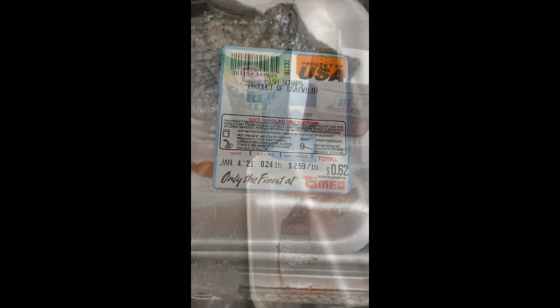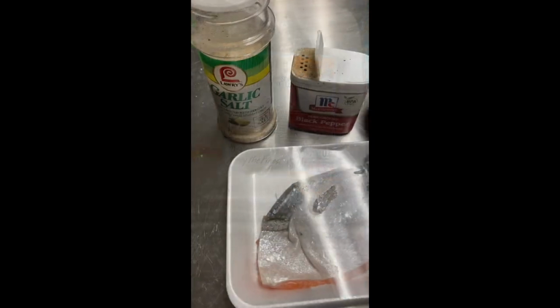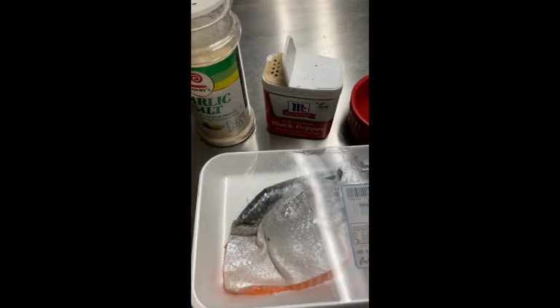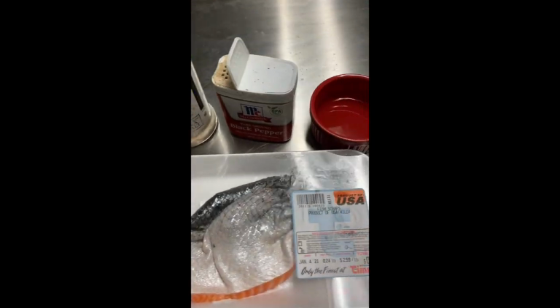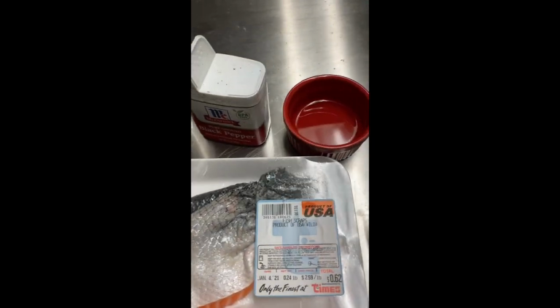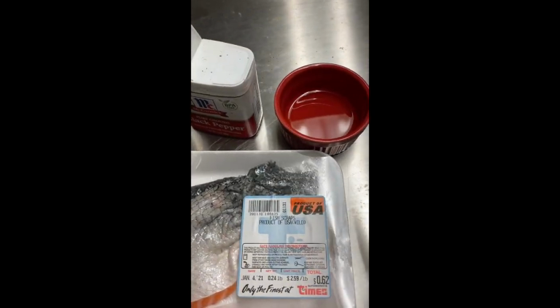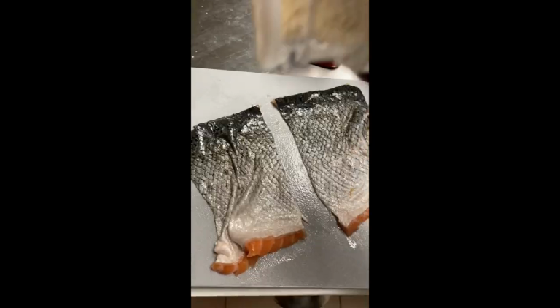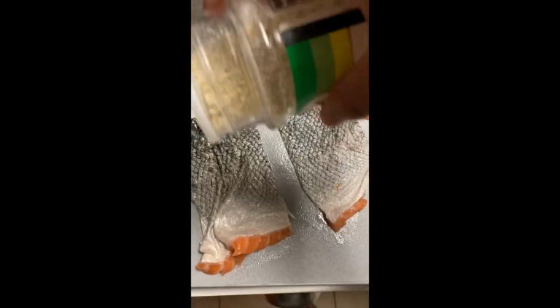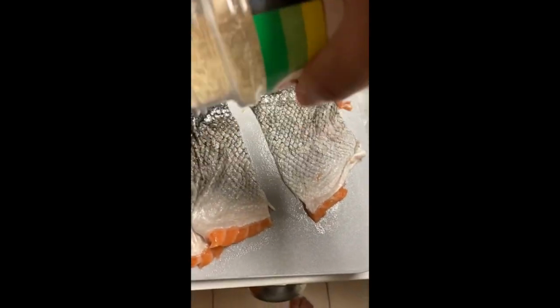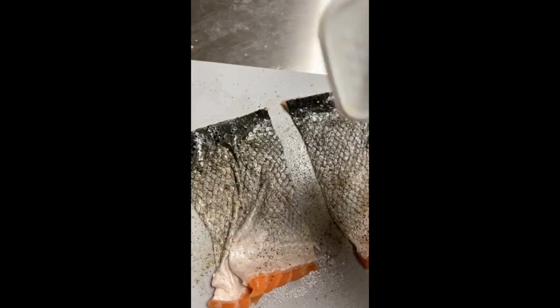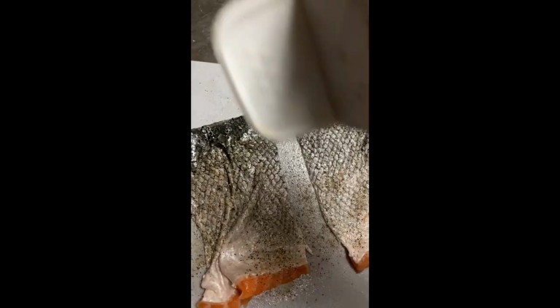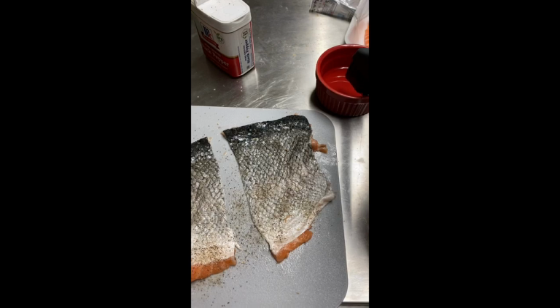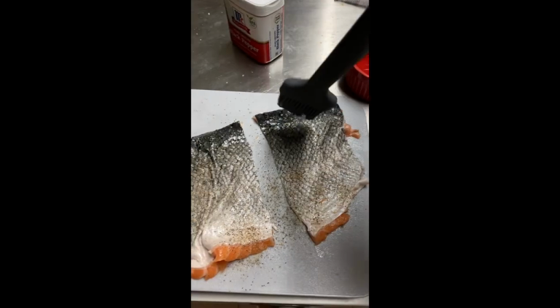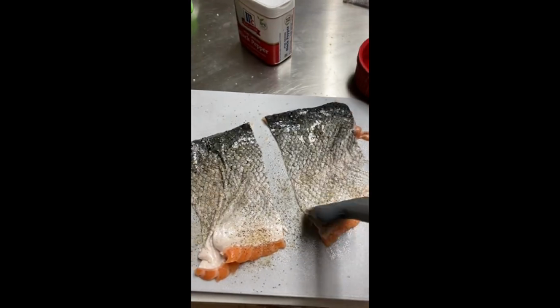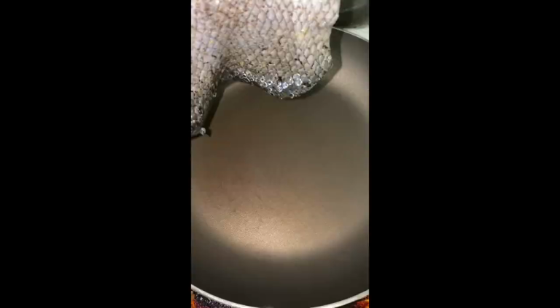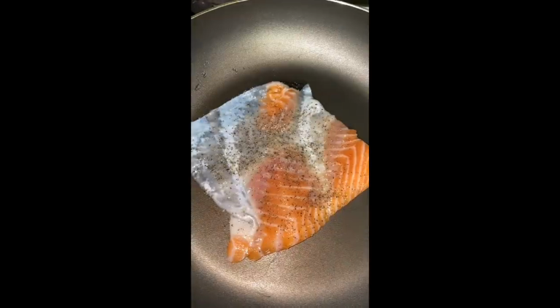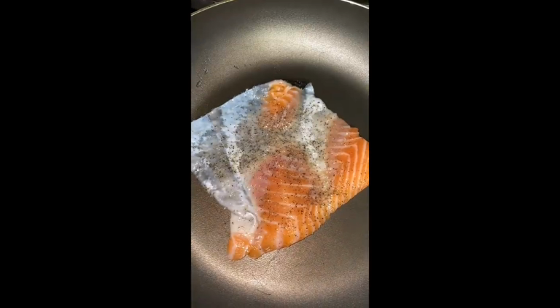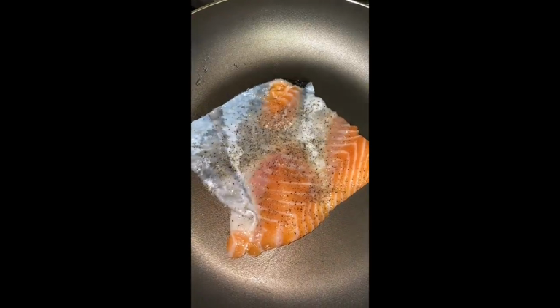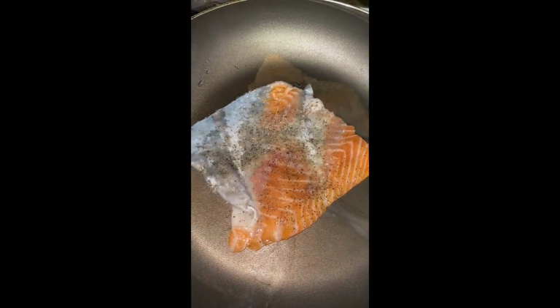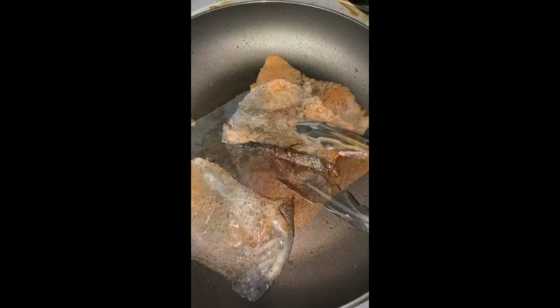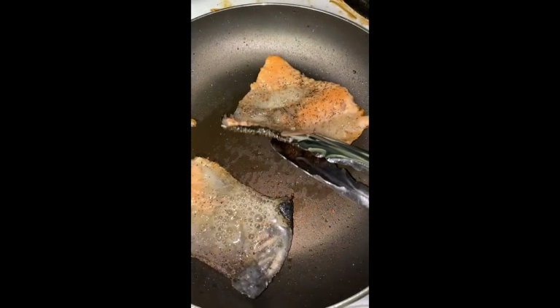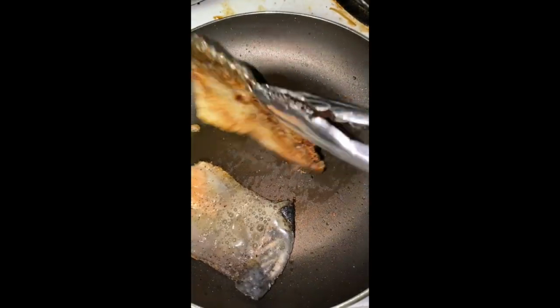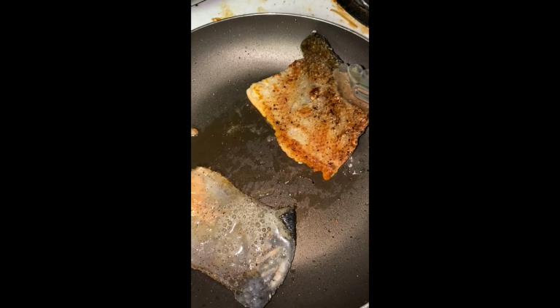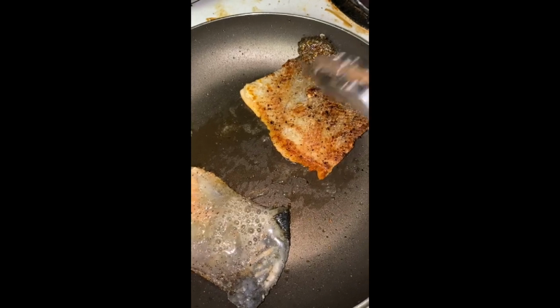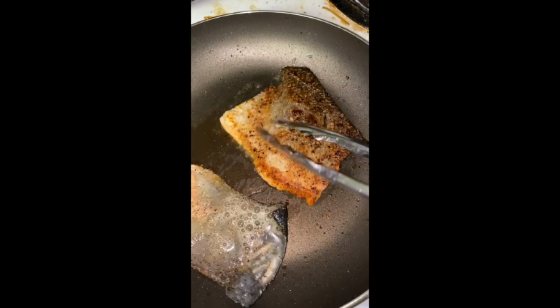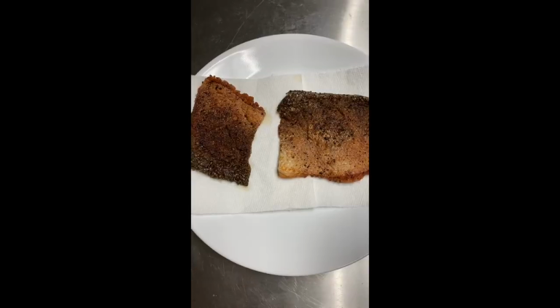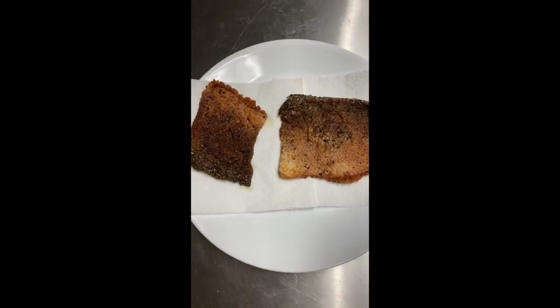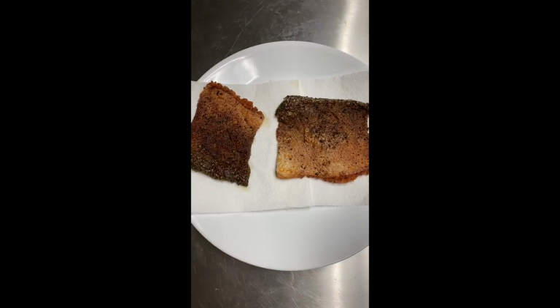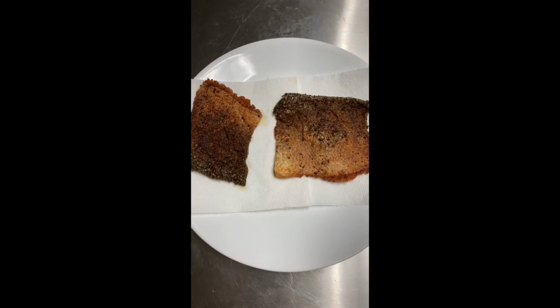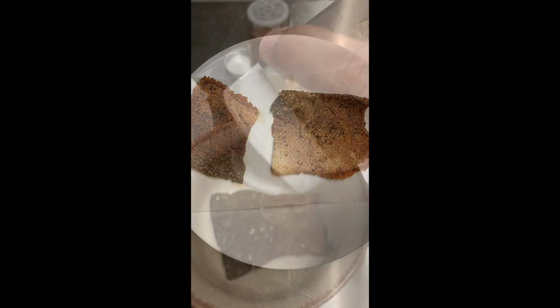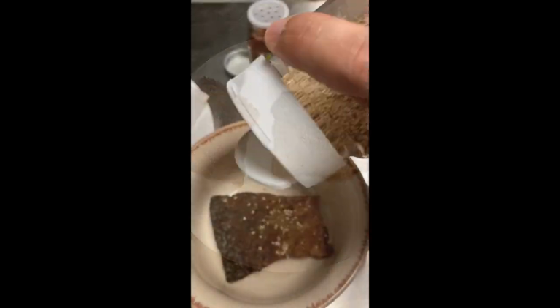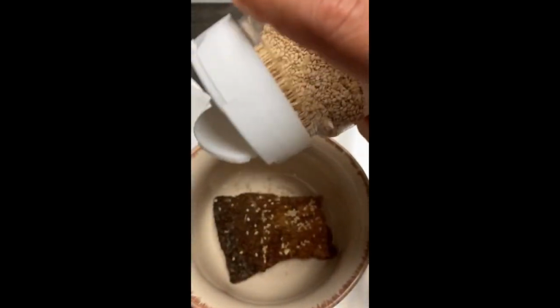First, what we do is we're going to take garlic, salt, and pepper, and then we're going to take a little bit of olive oil to brush it onto the skin. Then we're going to put it on a pan at medium heat for about 12 minutes on each side. It's going to turn super crispy.